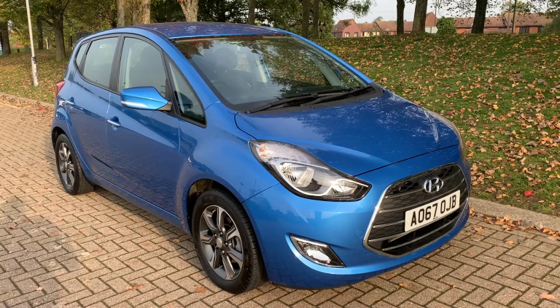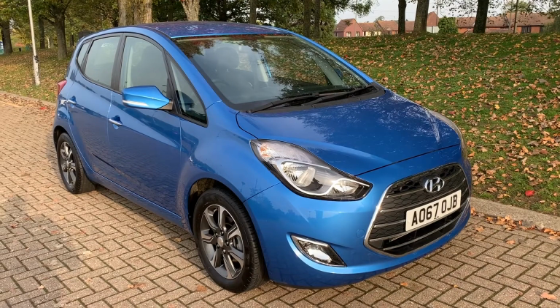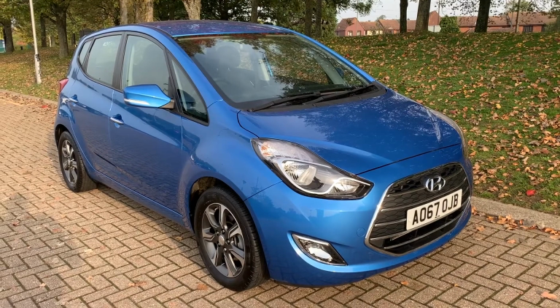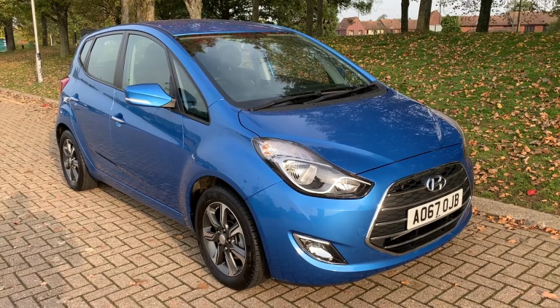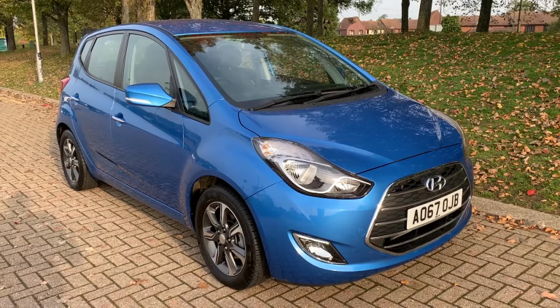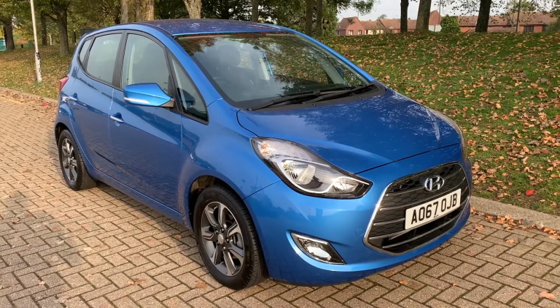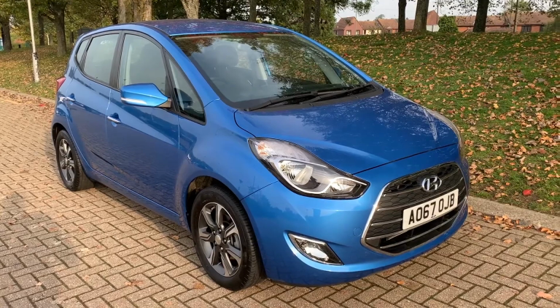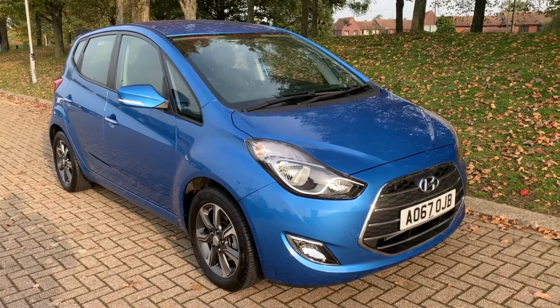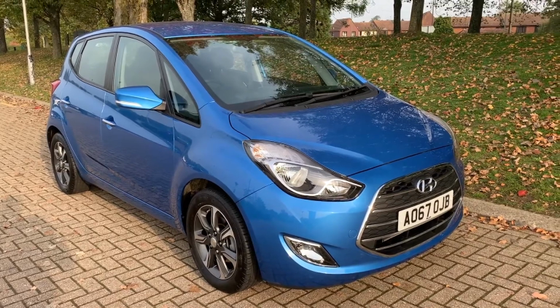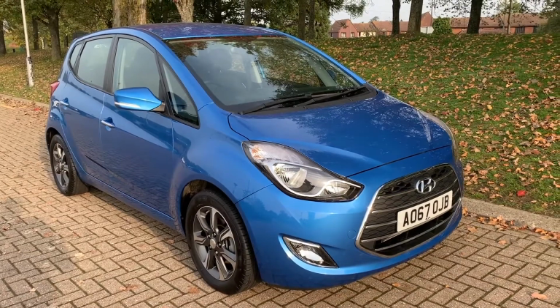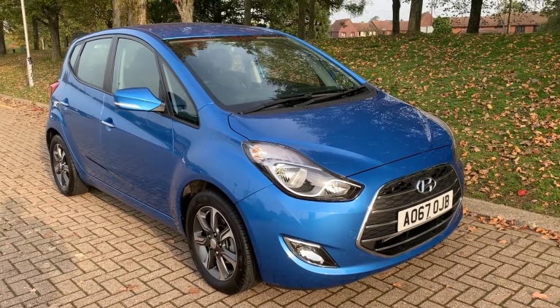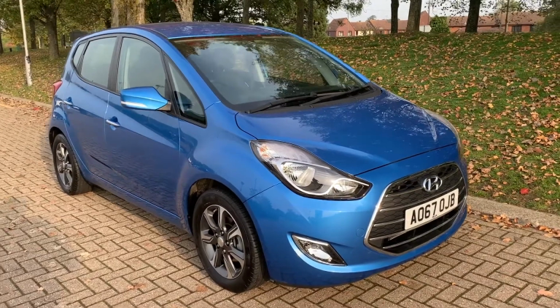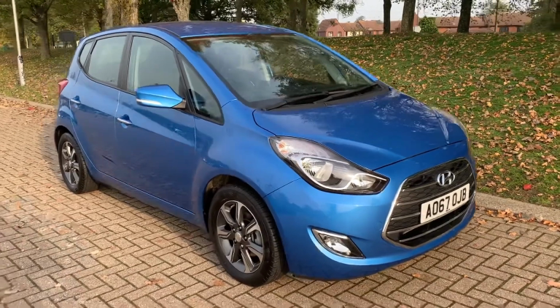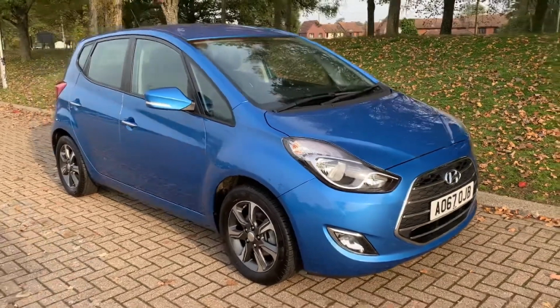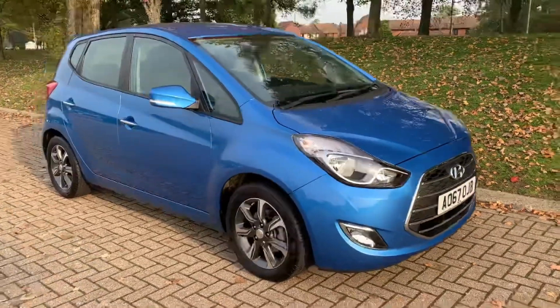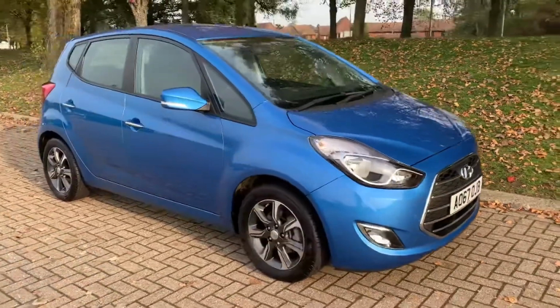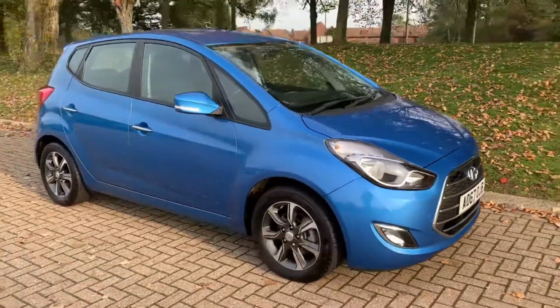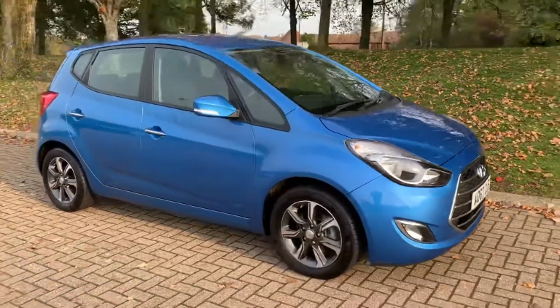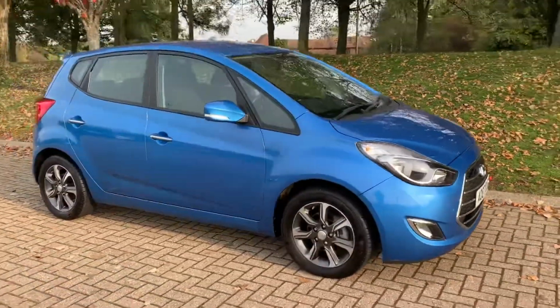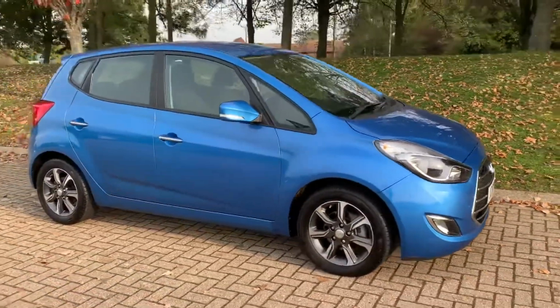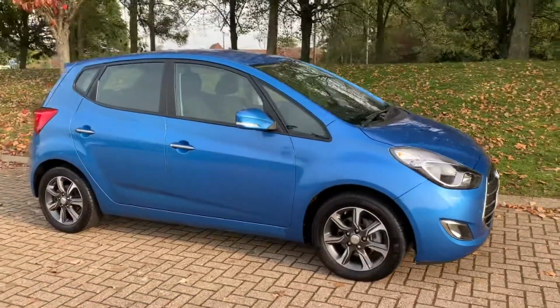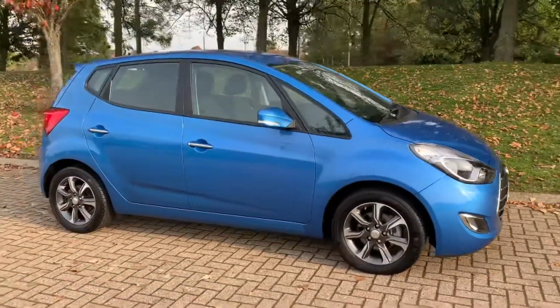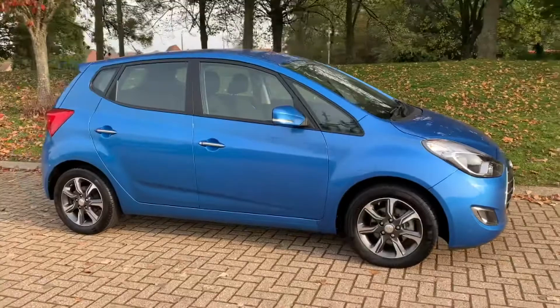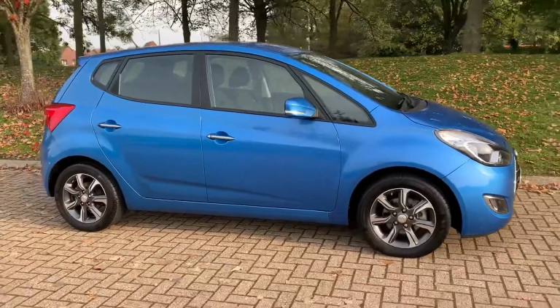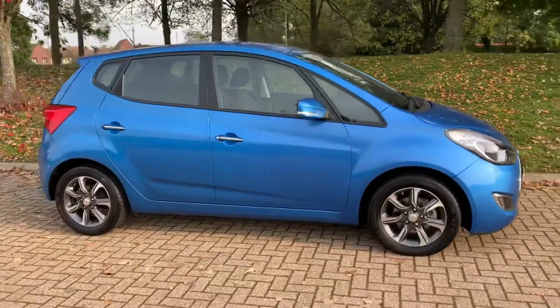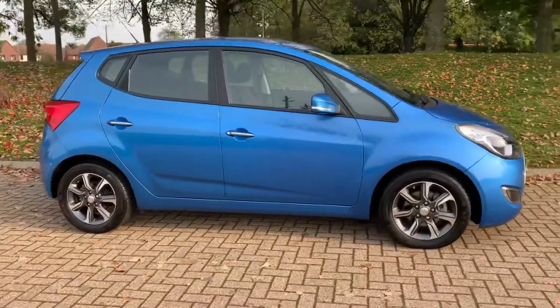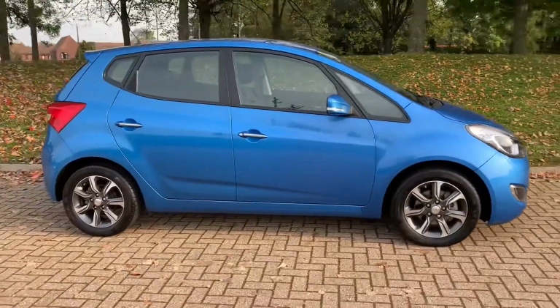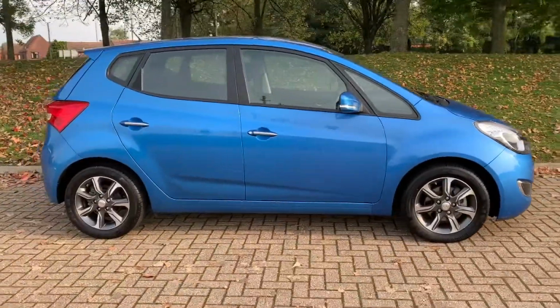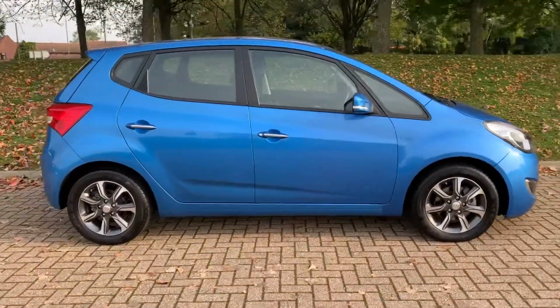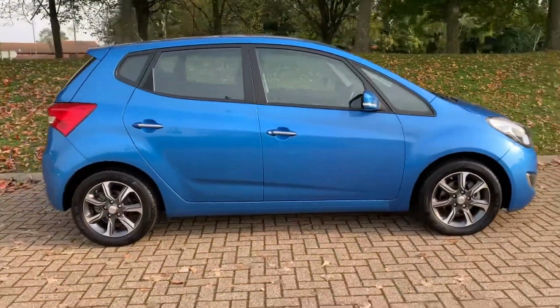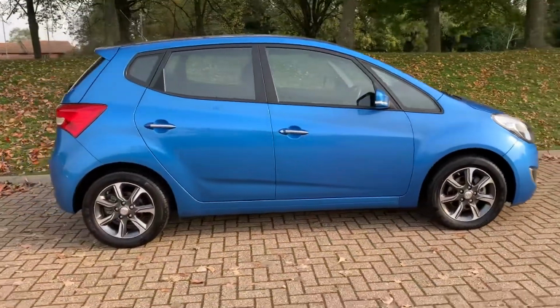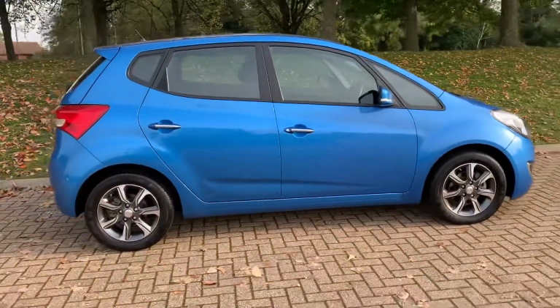Here we have the Hyundai ix20 Automatic on a 67 plate. I'm going to start off by showing you around the outside of the car, and then we'll hop in and run through some controls on the inside.